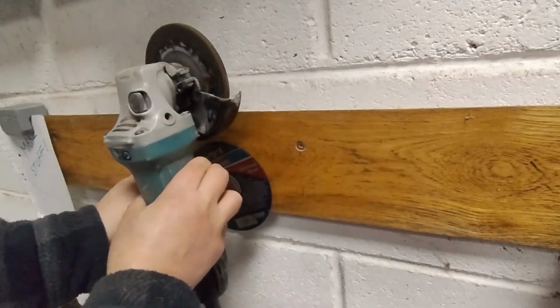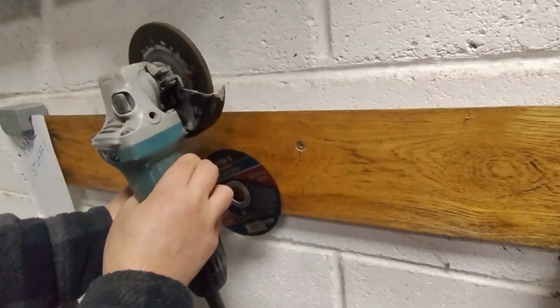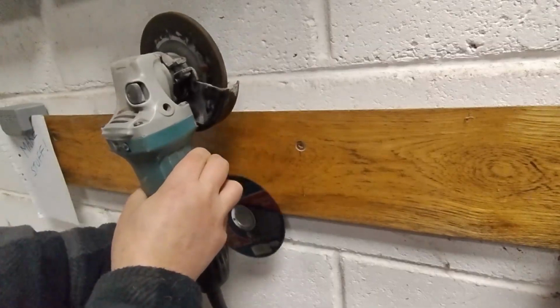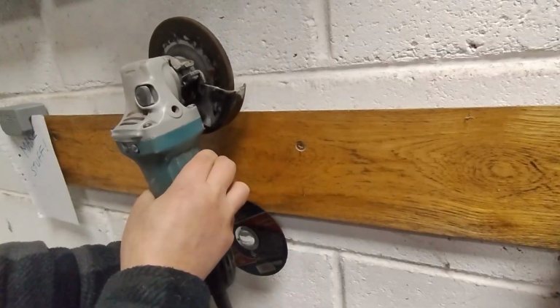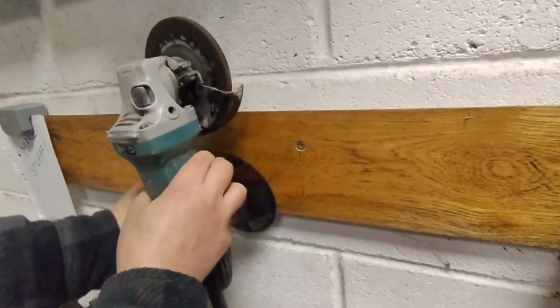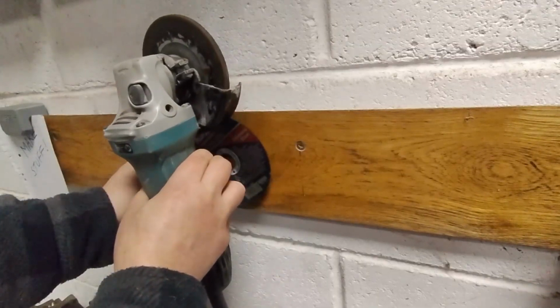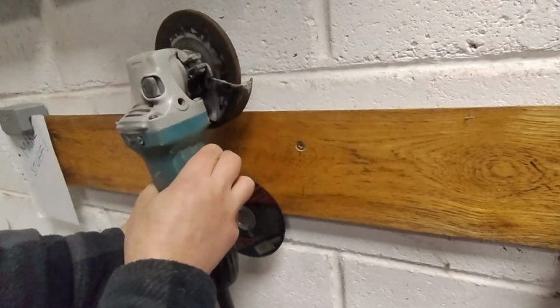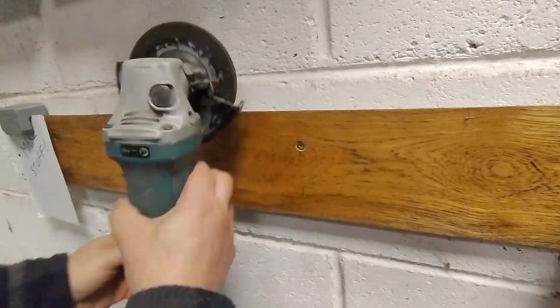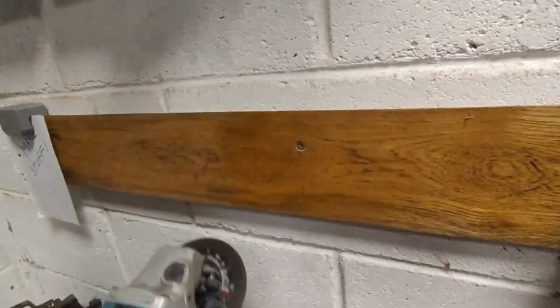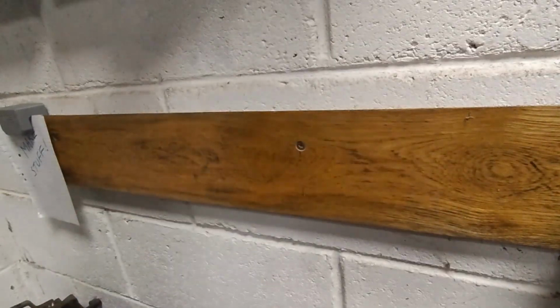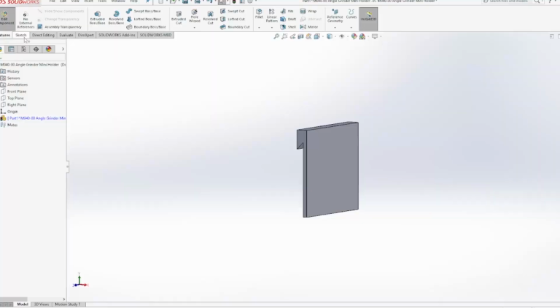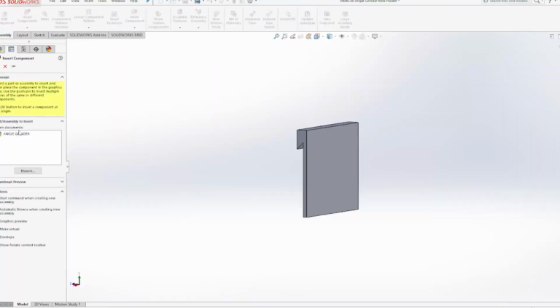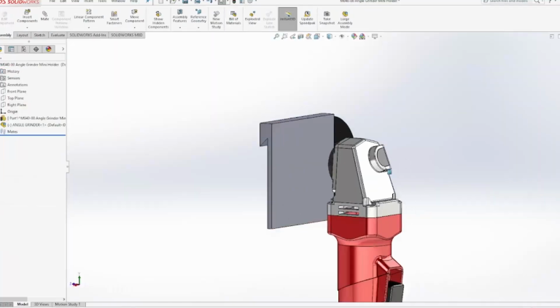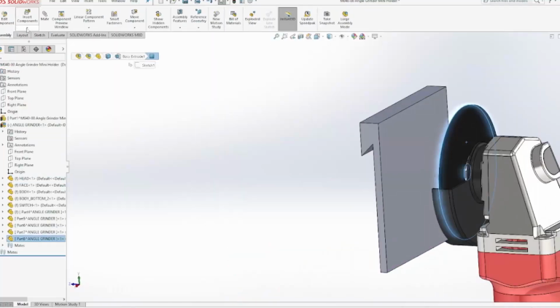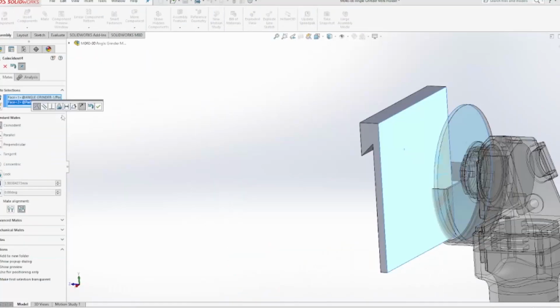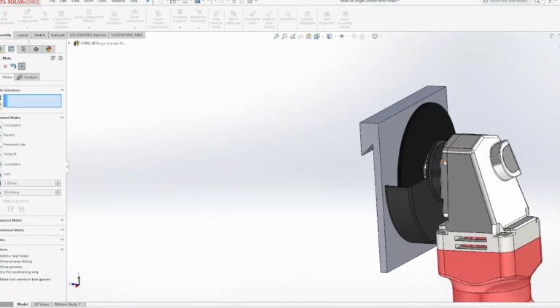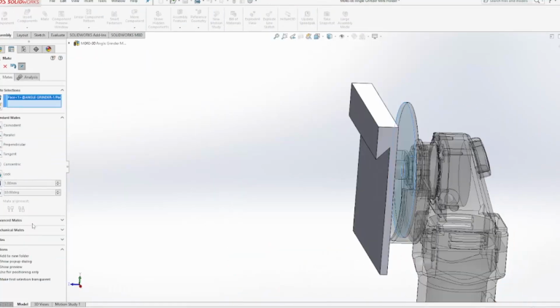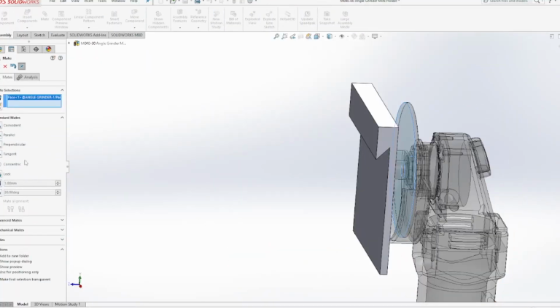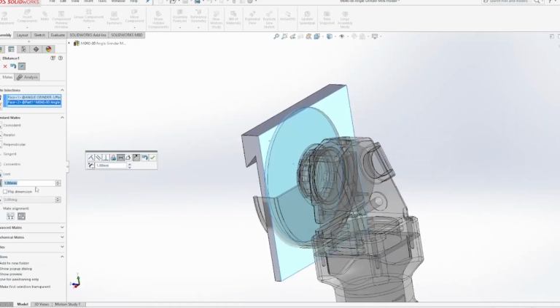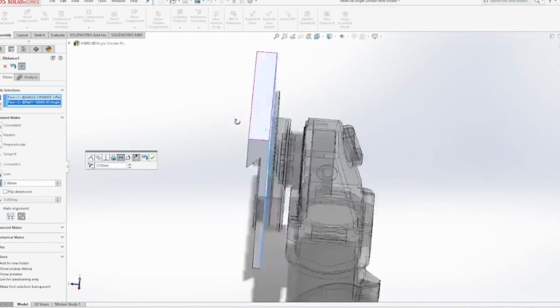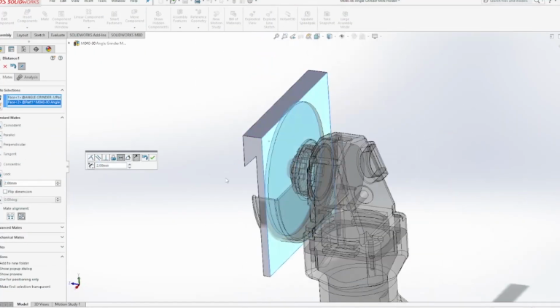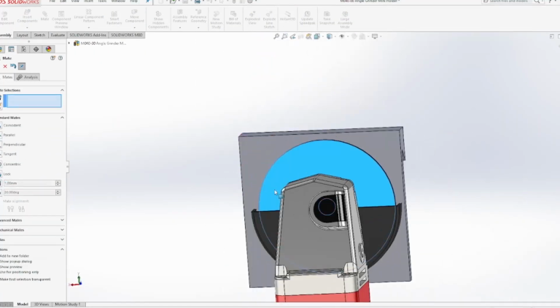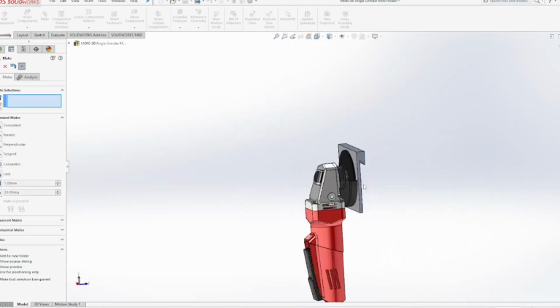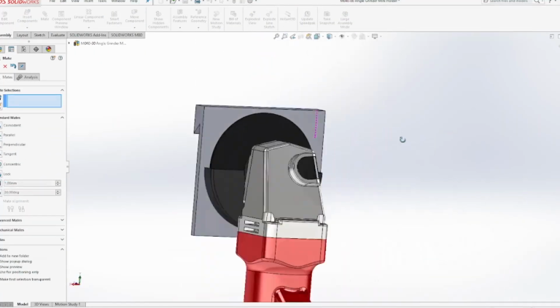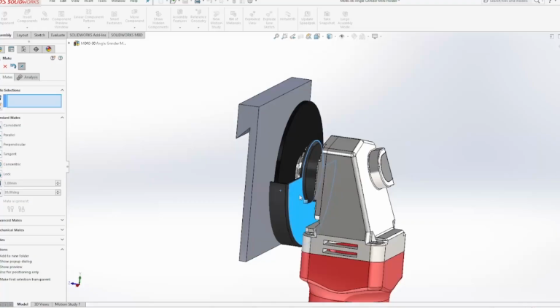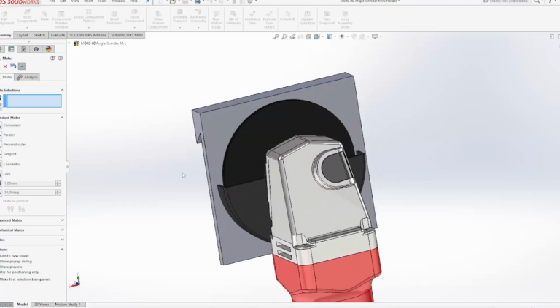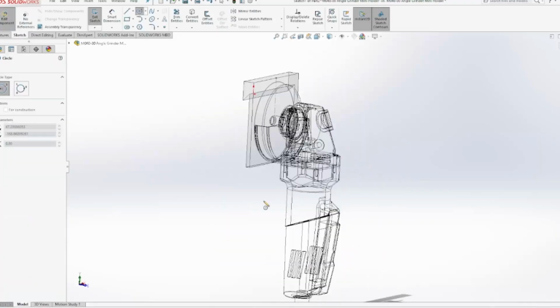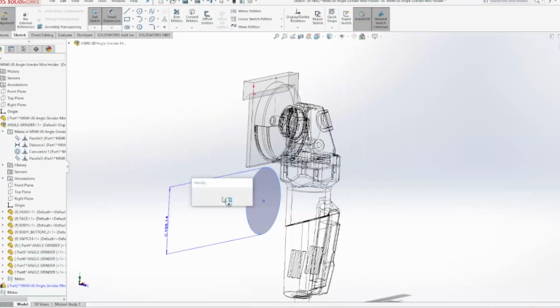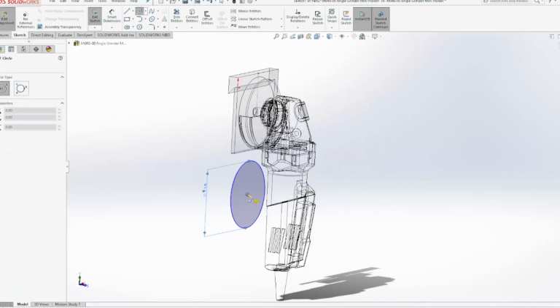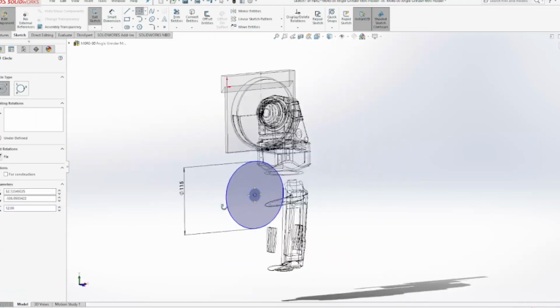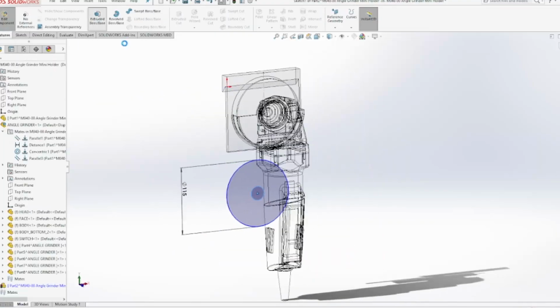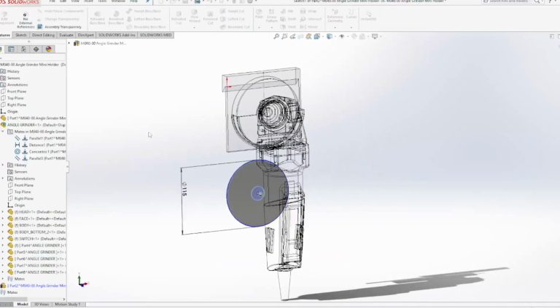Let's jump over to the computer and model this up. Someone asked me recently what I use for design — it's SolidWorks. Bit overkill for some stuff, but it does the job.